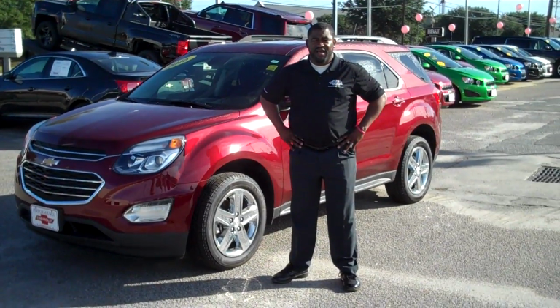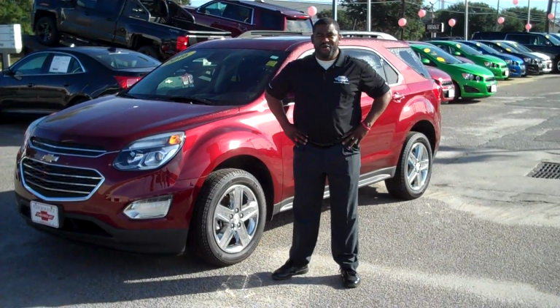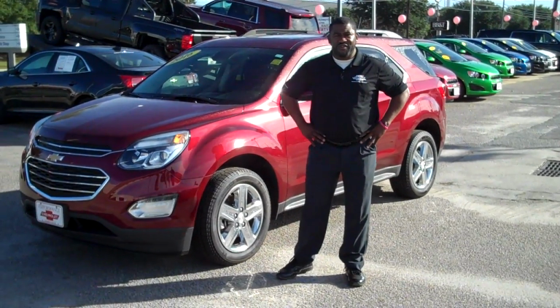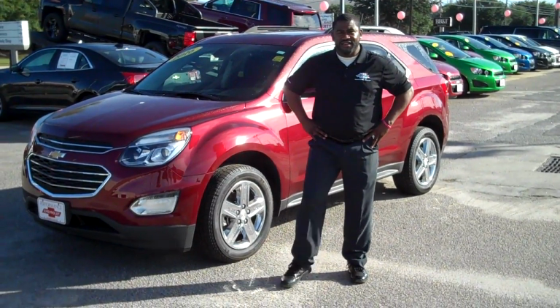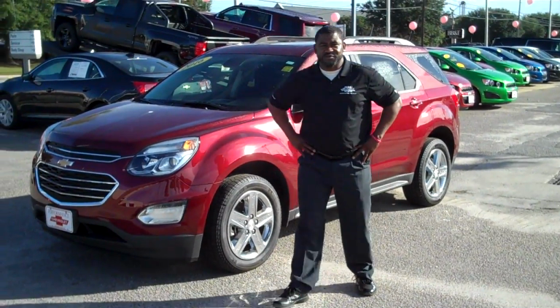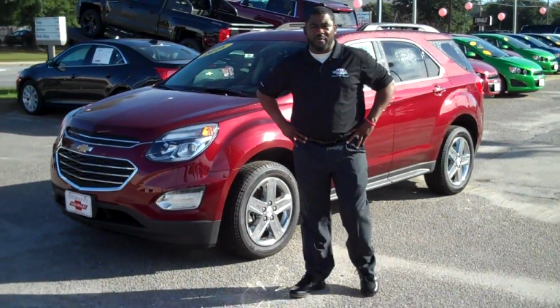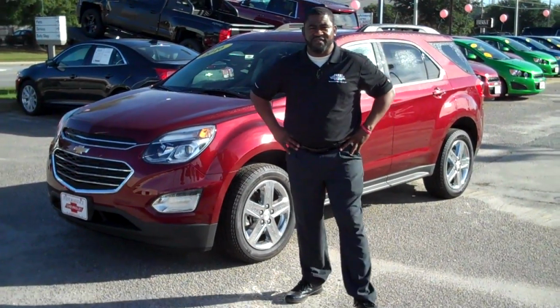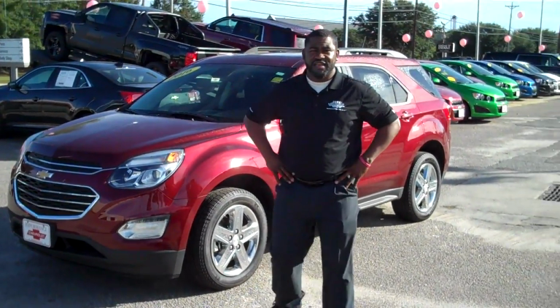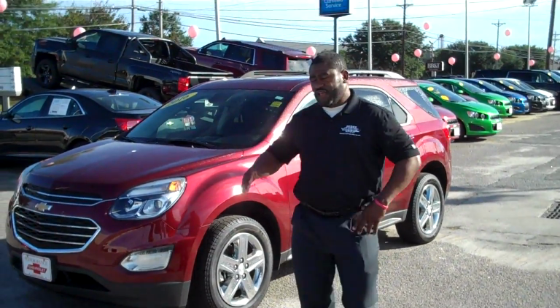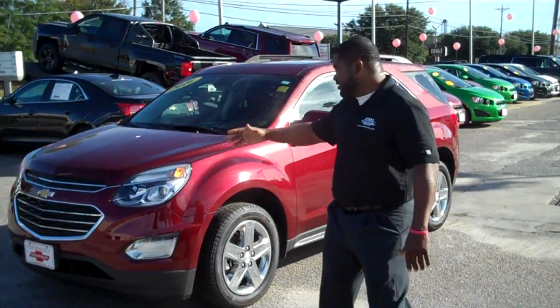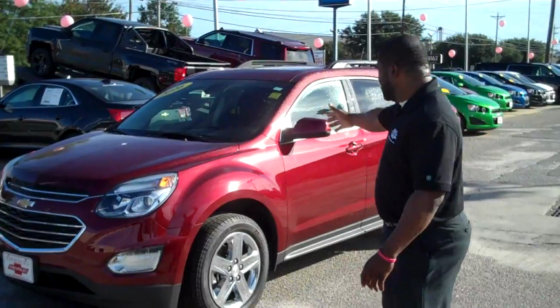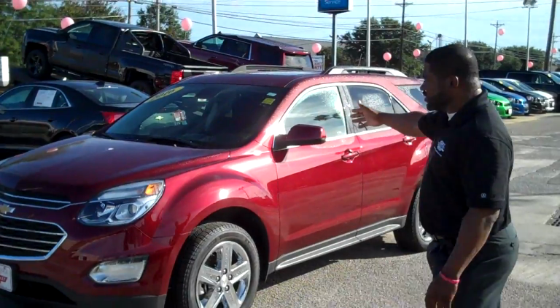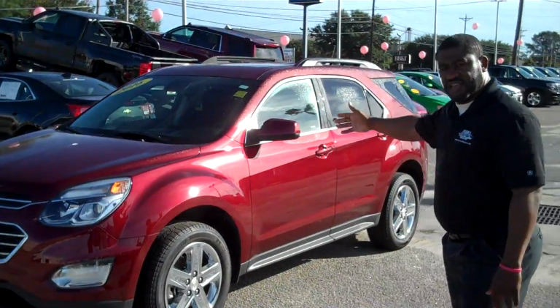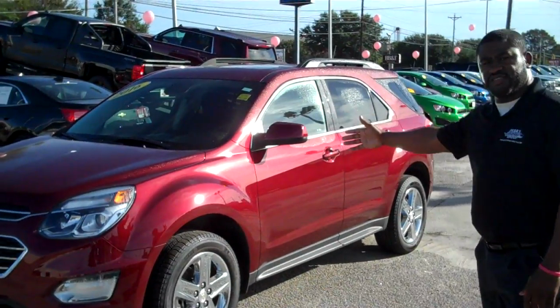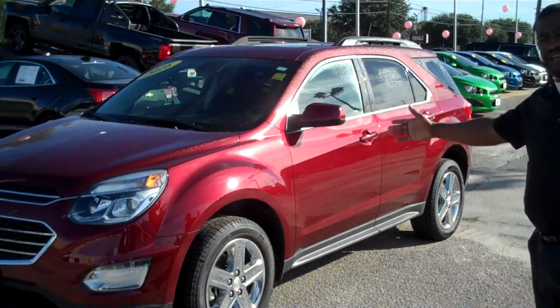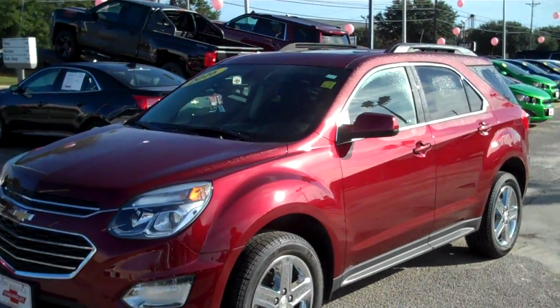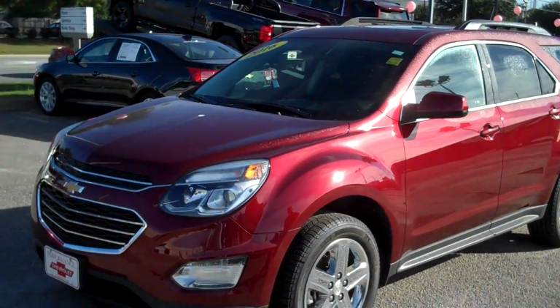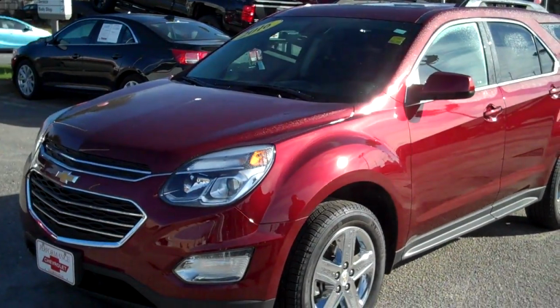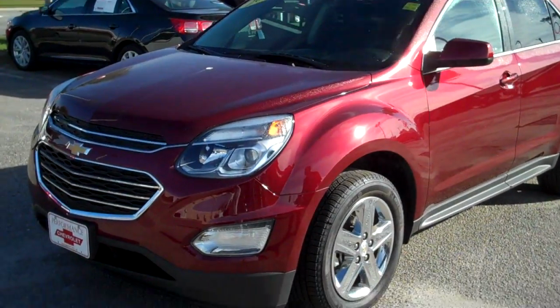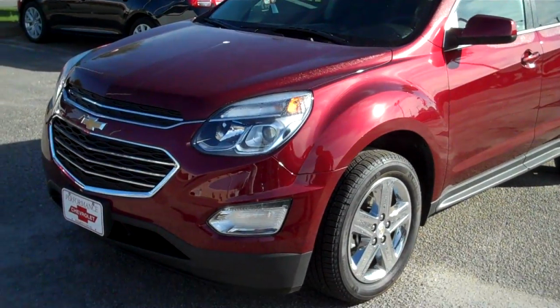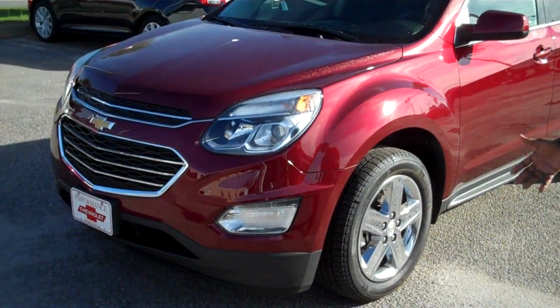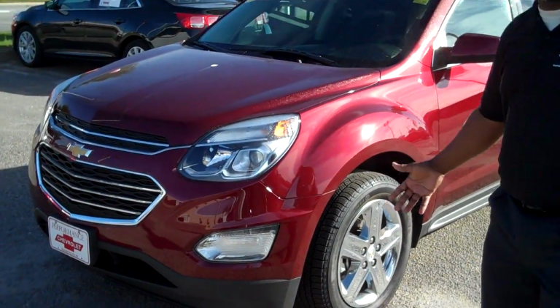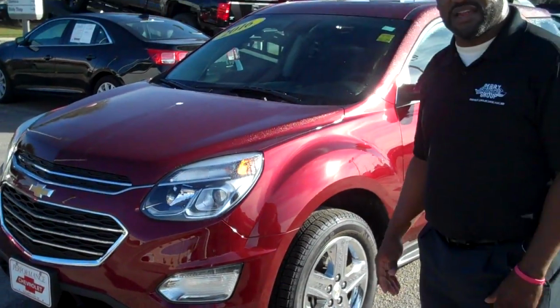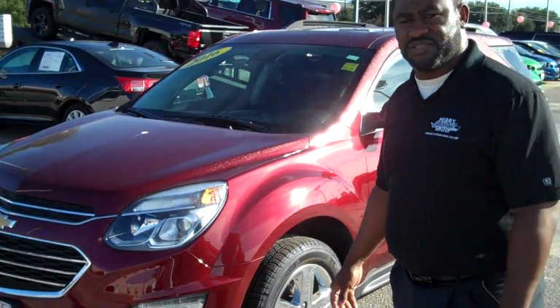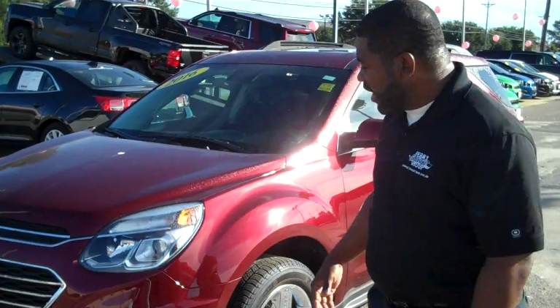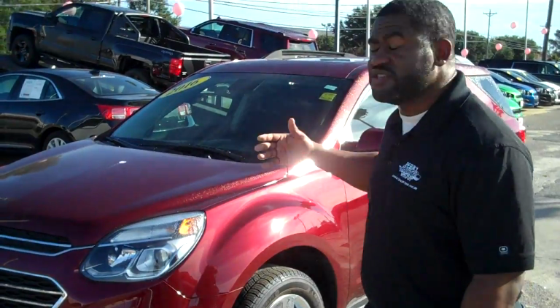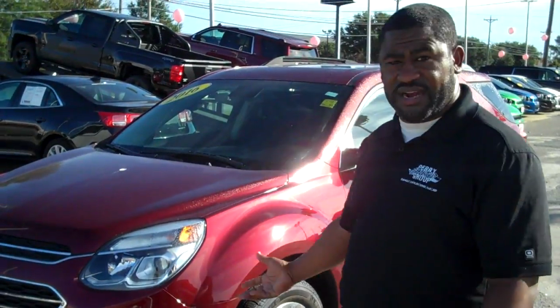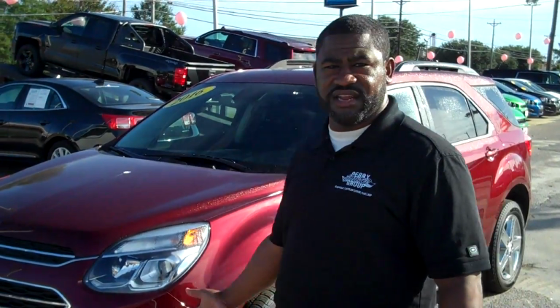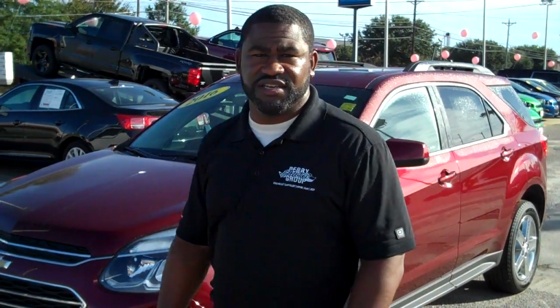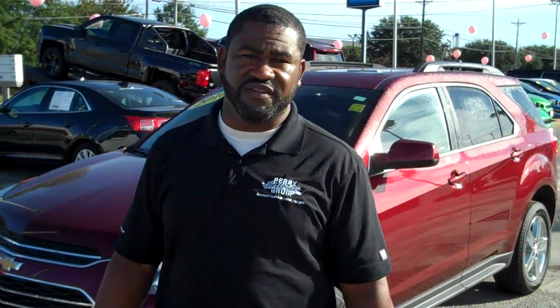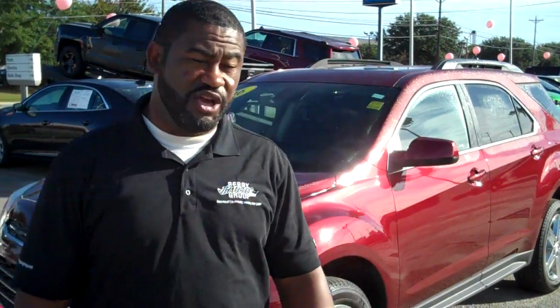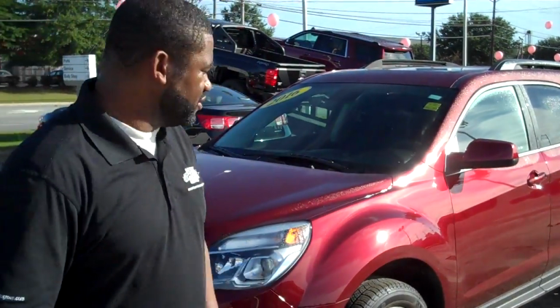Hello, I'm Javon and this is Performa Chevrolet. This is the 2016 Chevrolet Equinox and today we're going to be talking about technology — and there's a lot of technology in the Chevrolet Equinox.